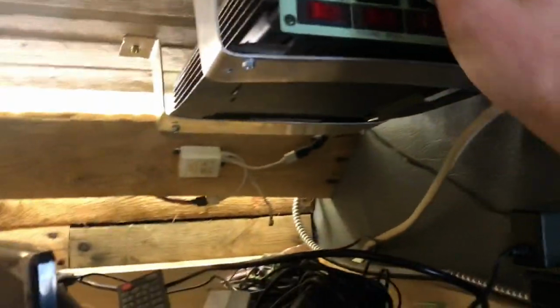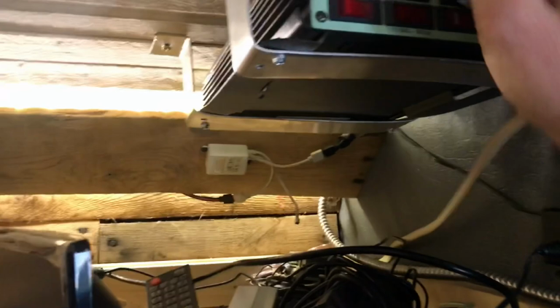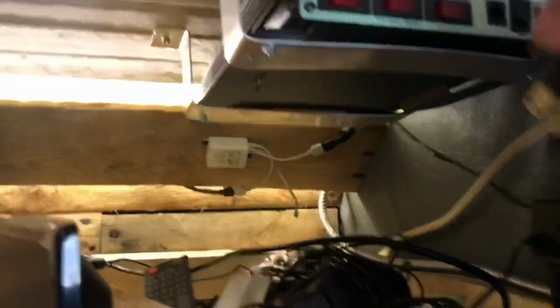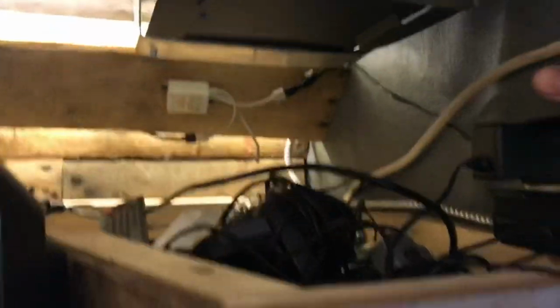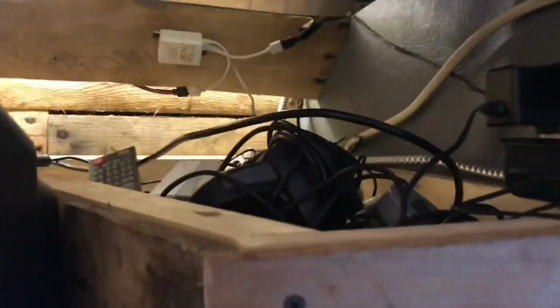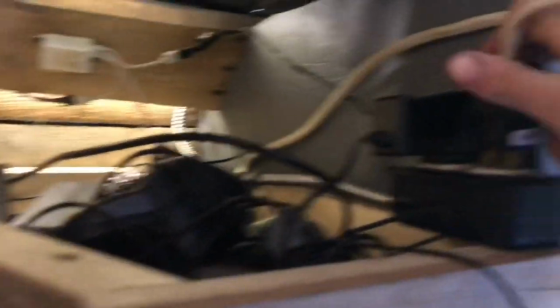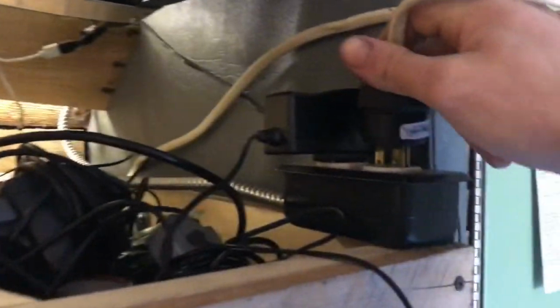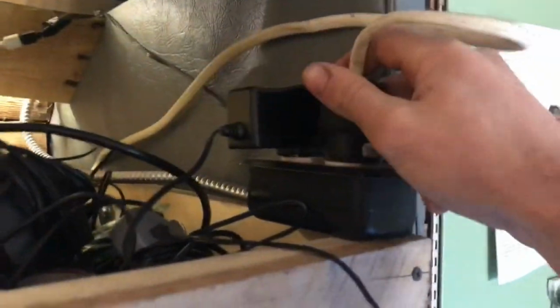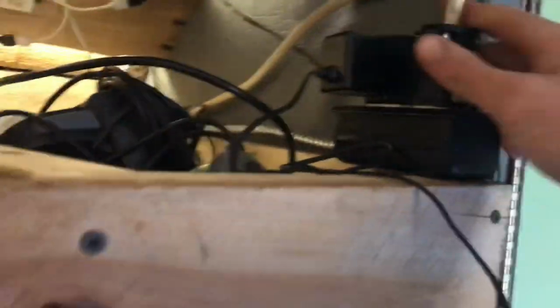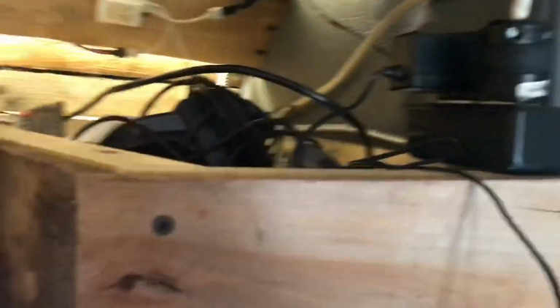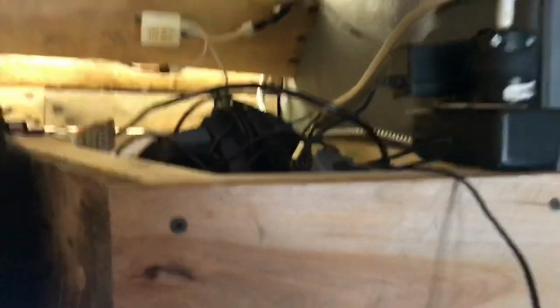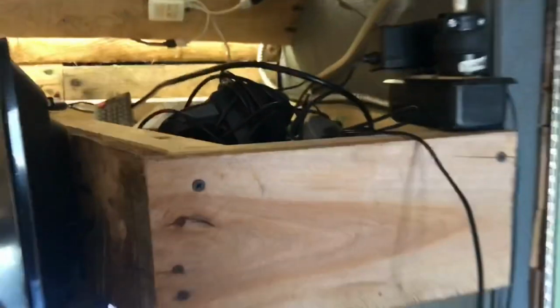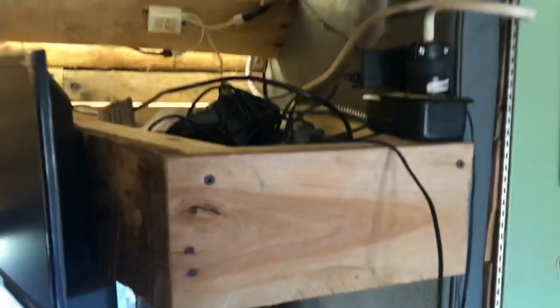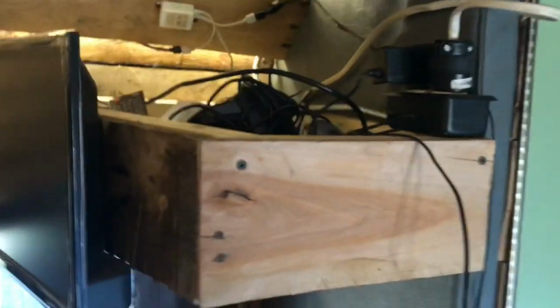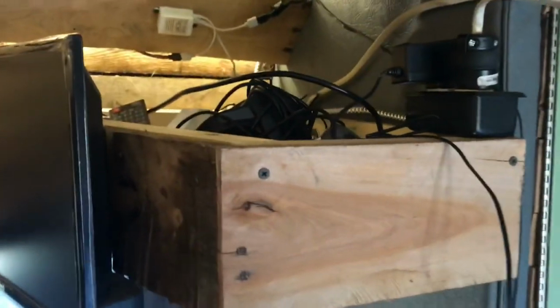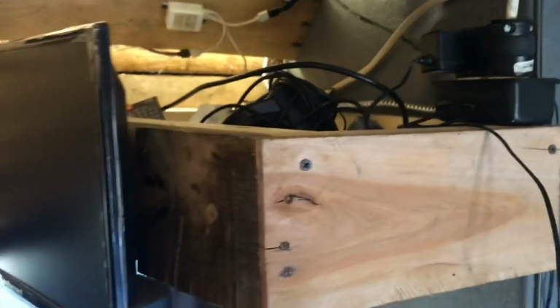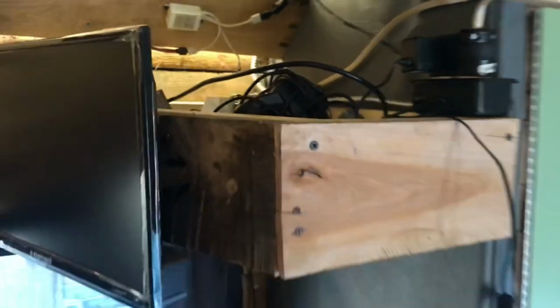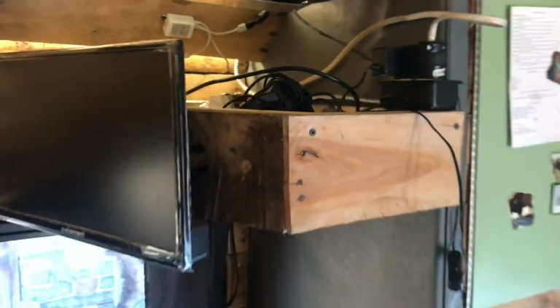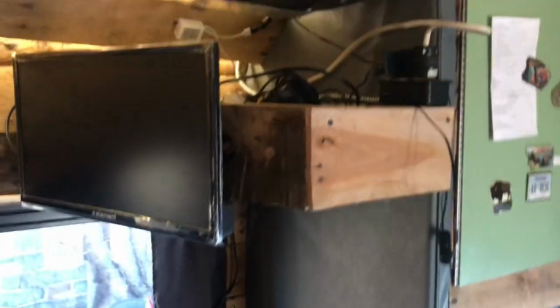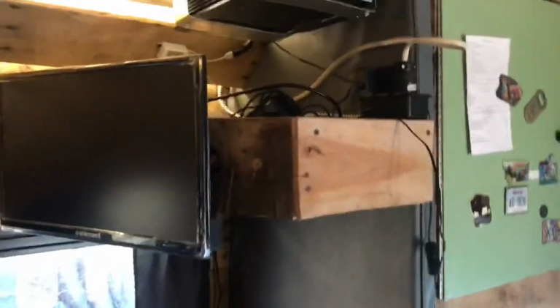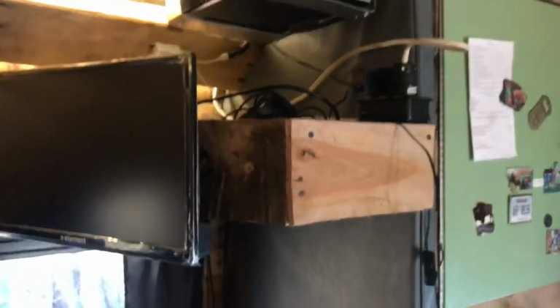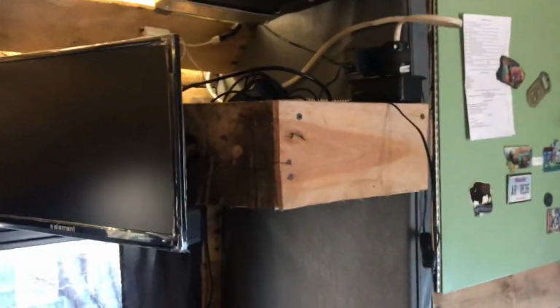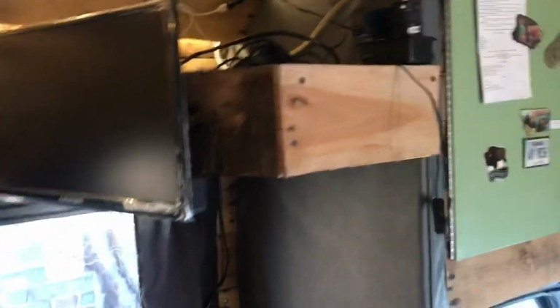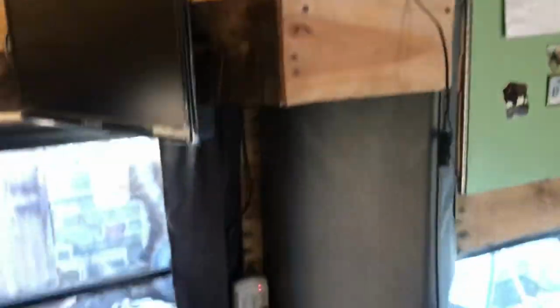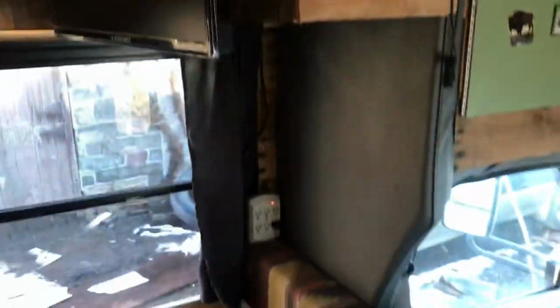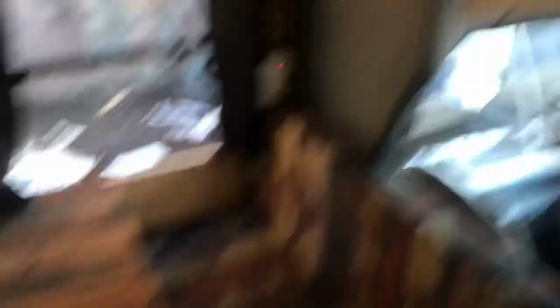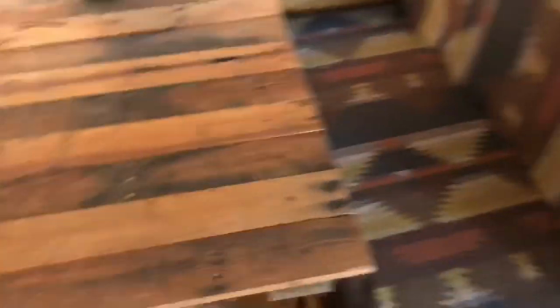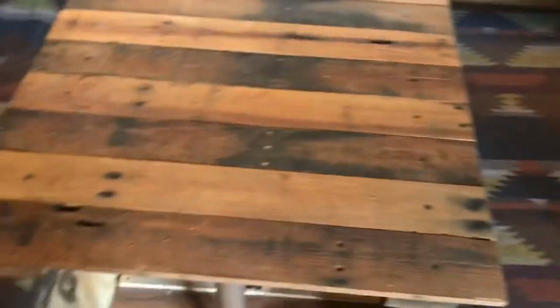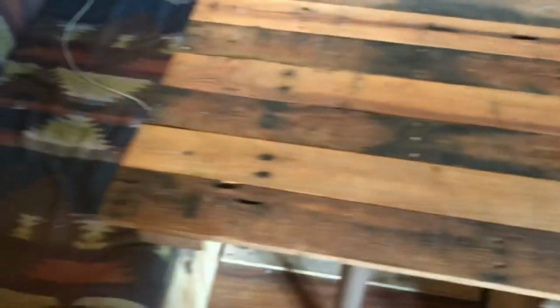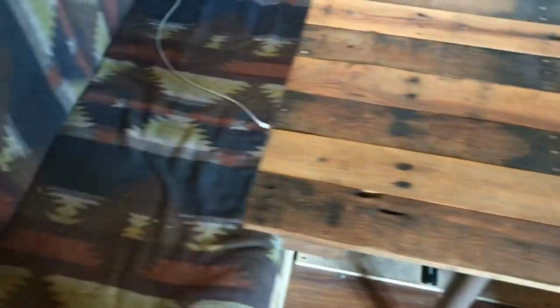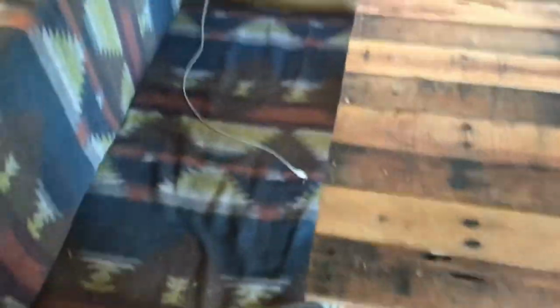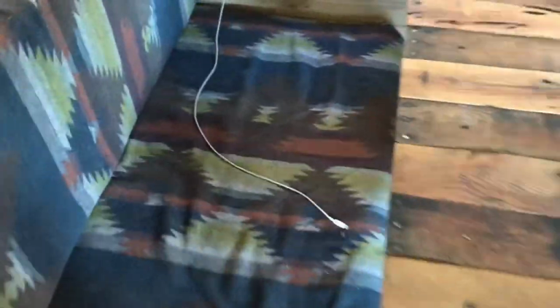I'll just leave it on shore power for now. Up here is just a bunch of junk we store behind the TV — electronics and stuff. I'll start with the table here.